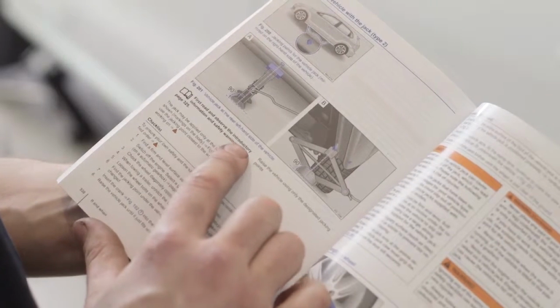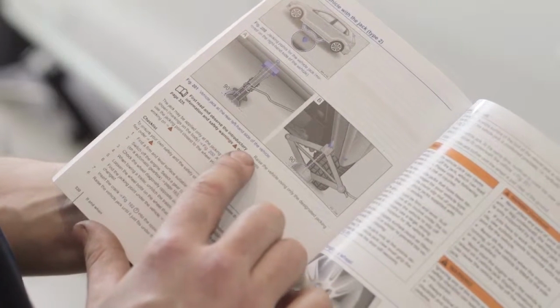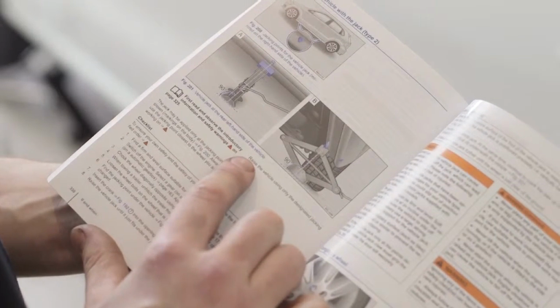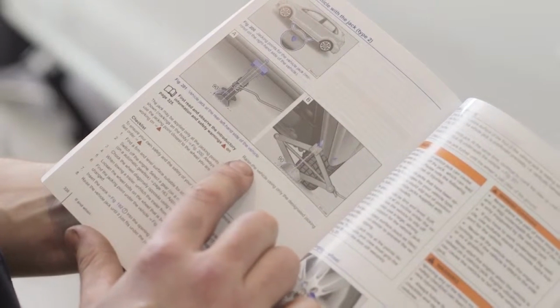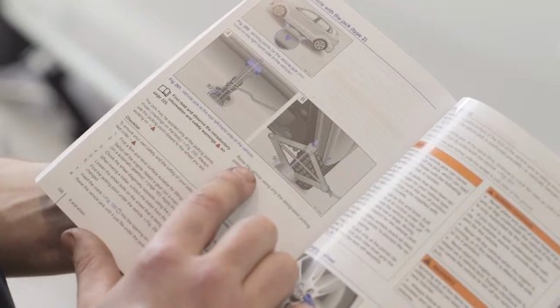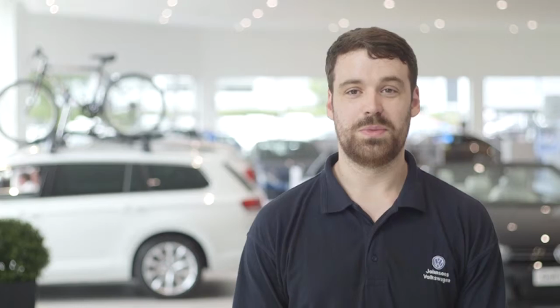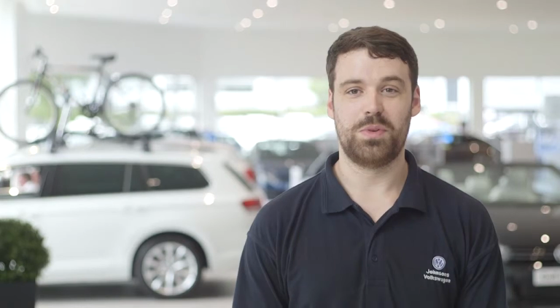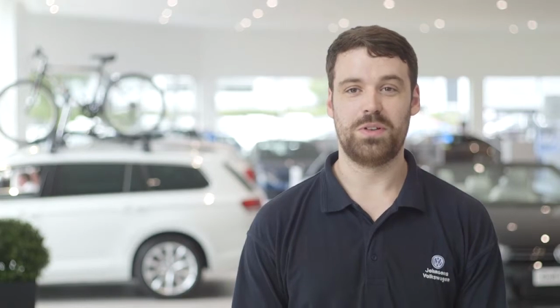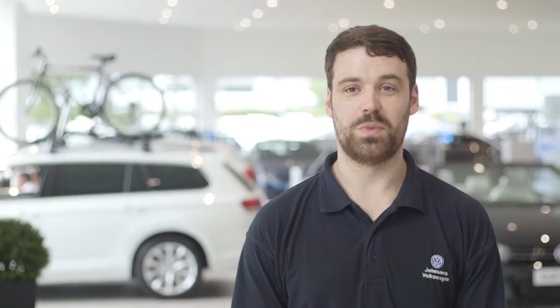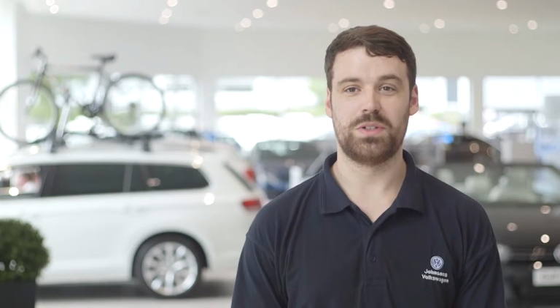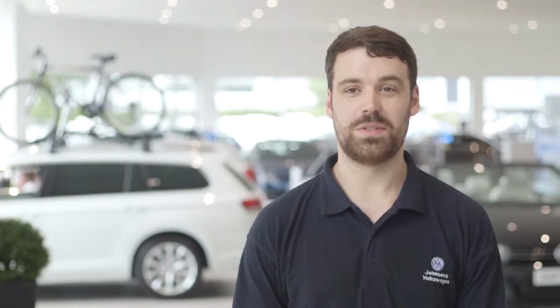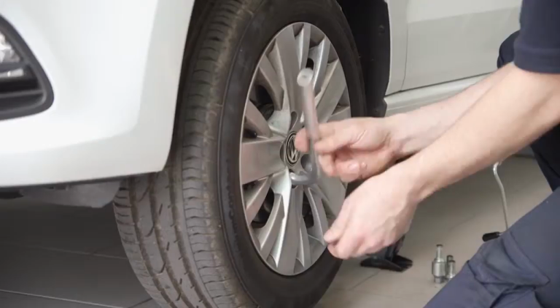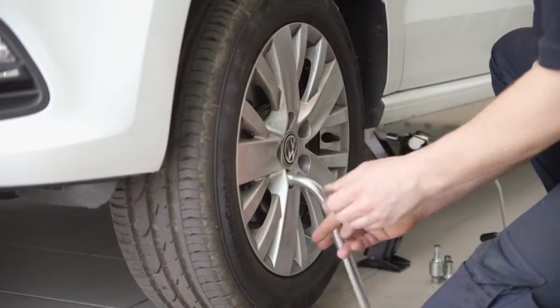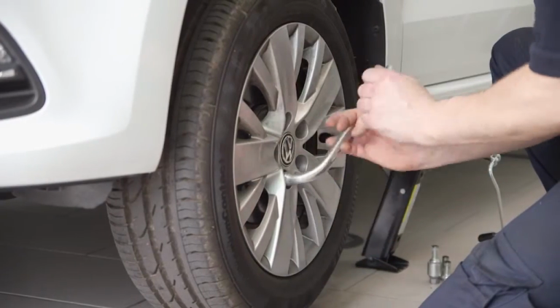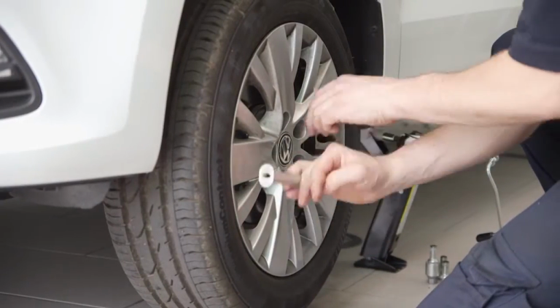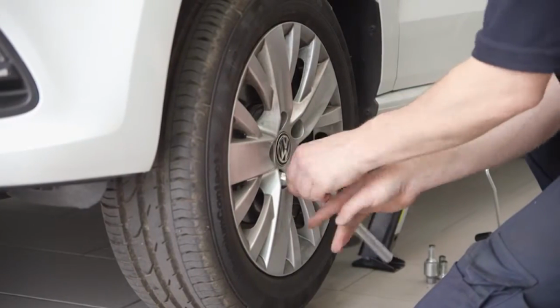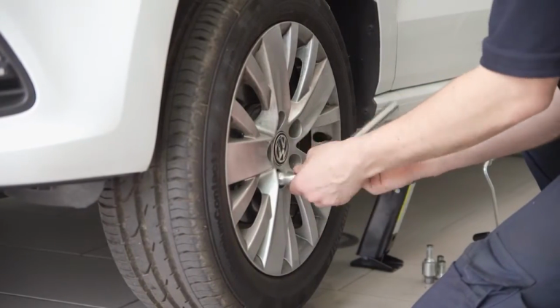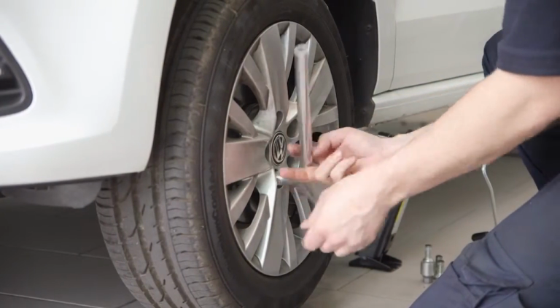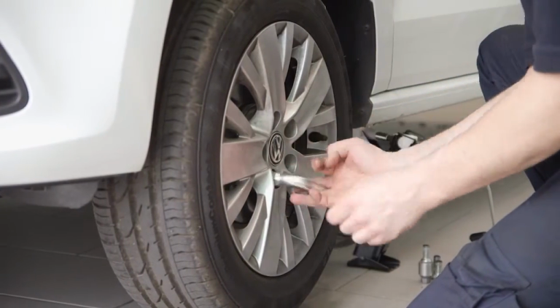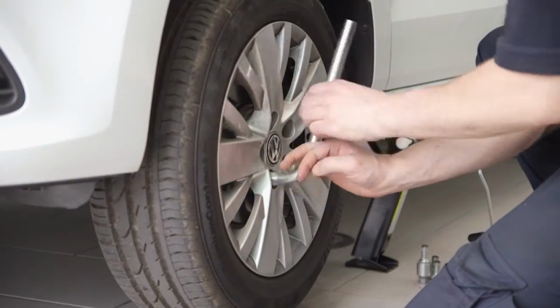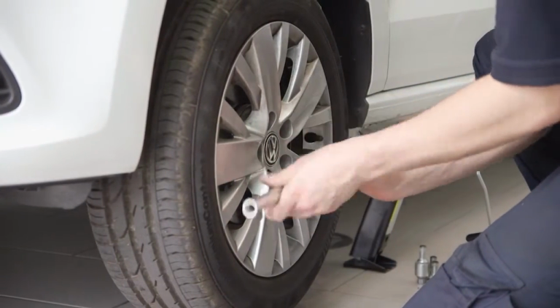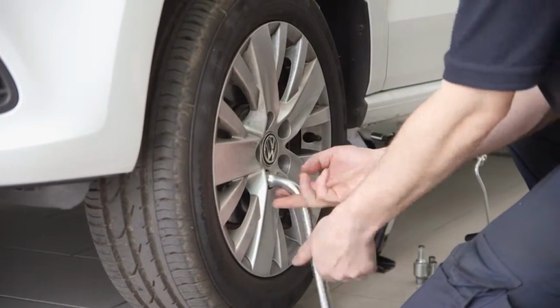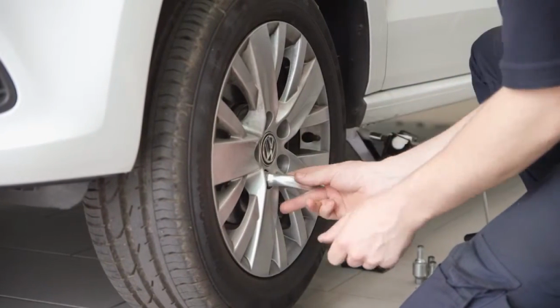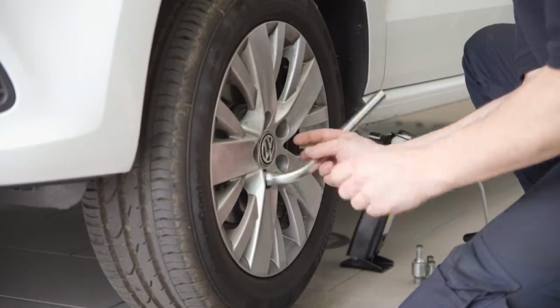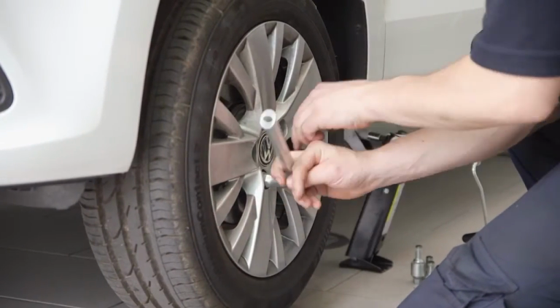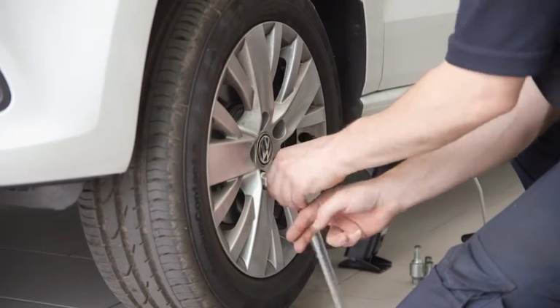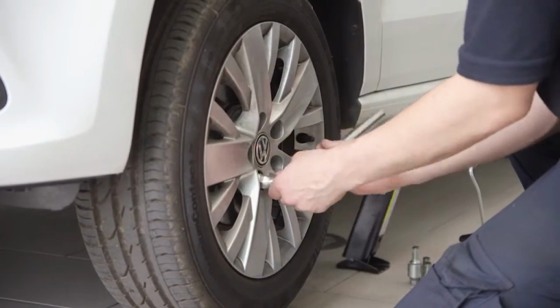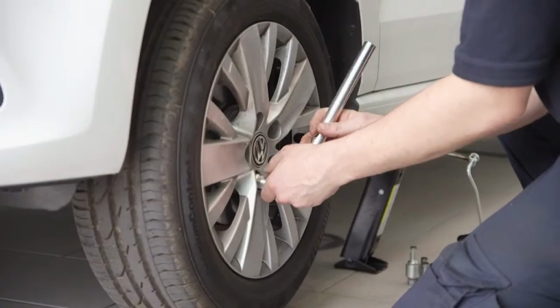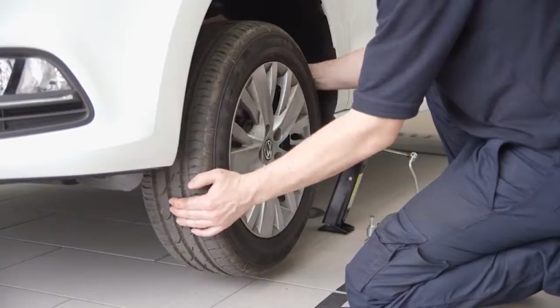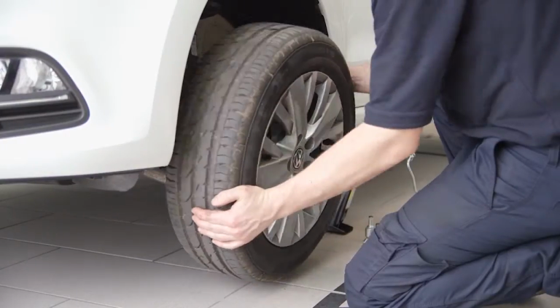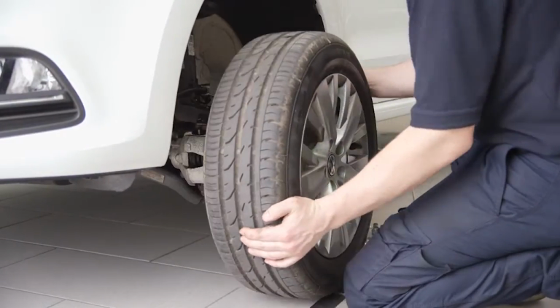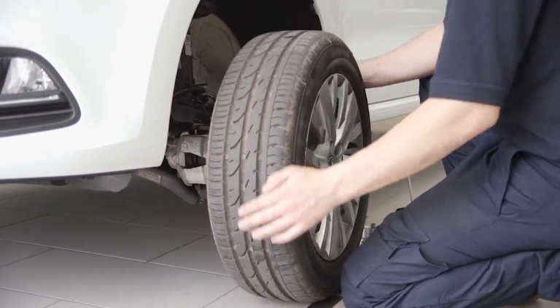Raise the jack to lift the vehicle and remove the loosened wheel nuts, leaving the top one until last. It's worth bracing yourself first so that you don't hurt your back, as it will be heavier than you think.